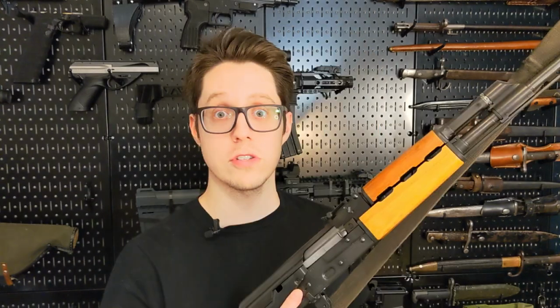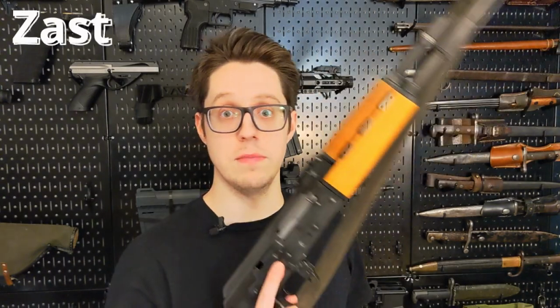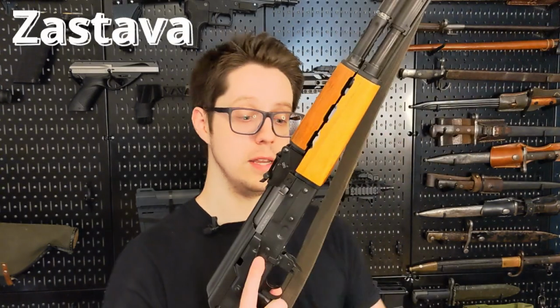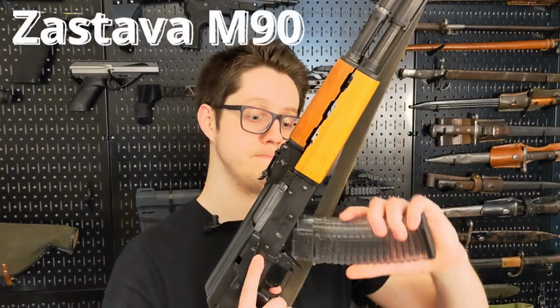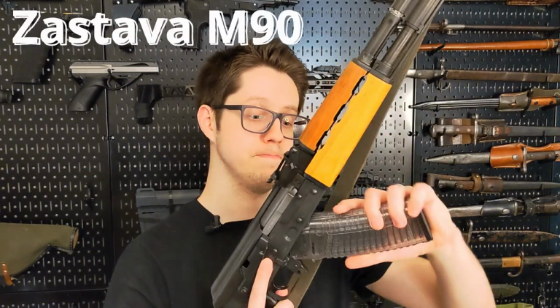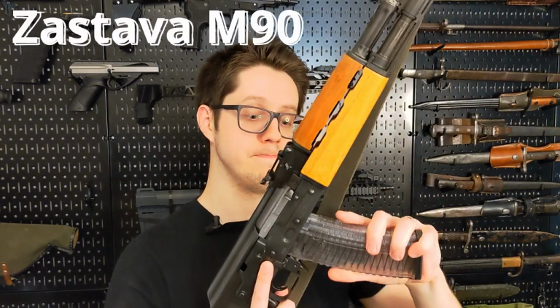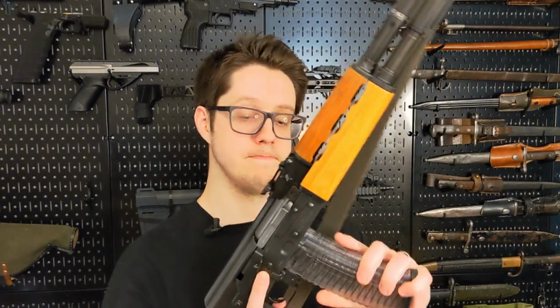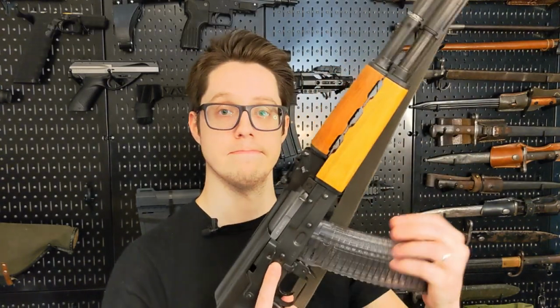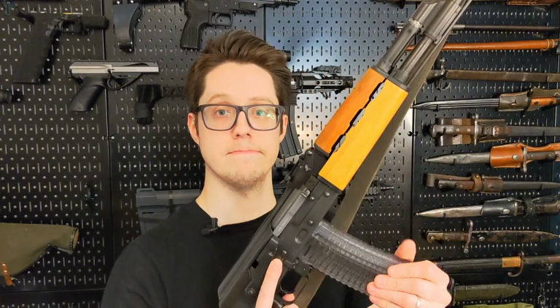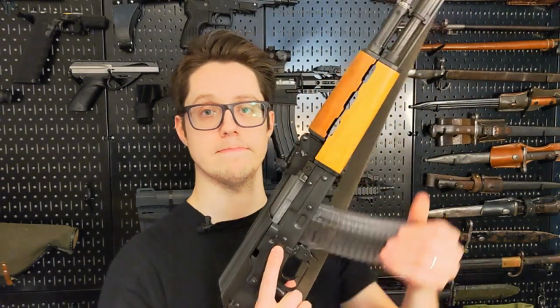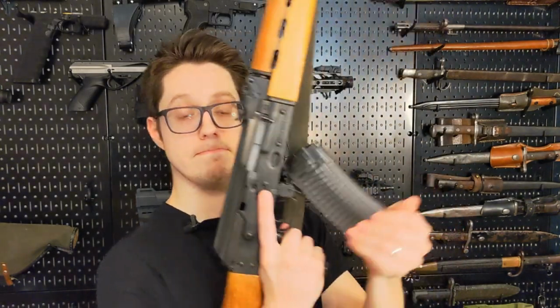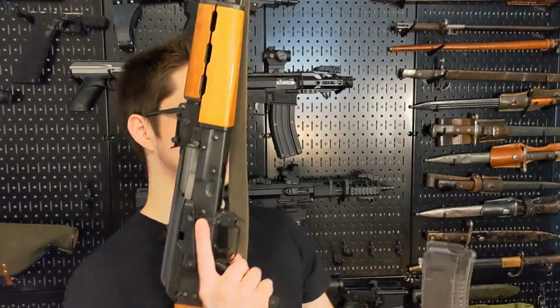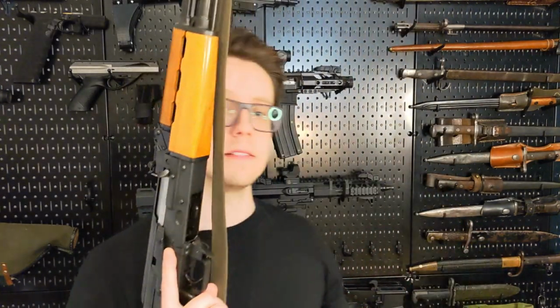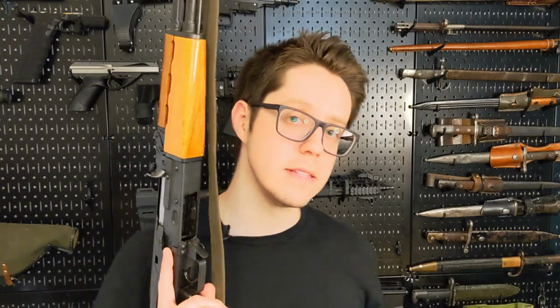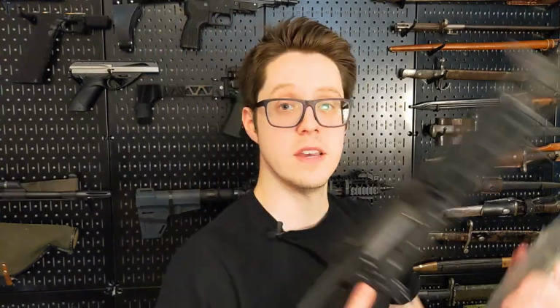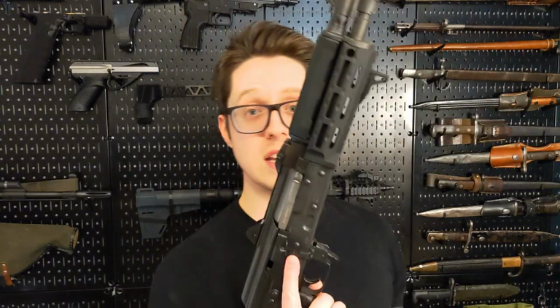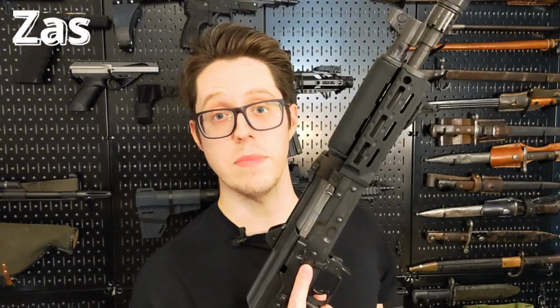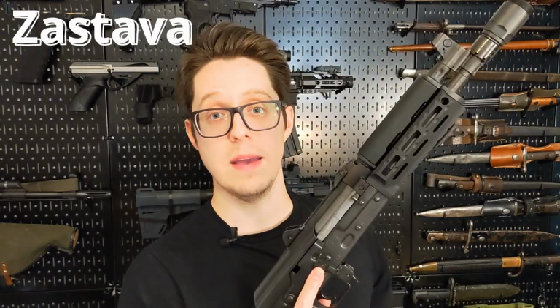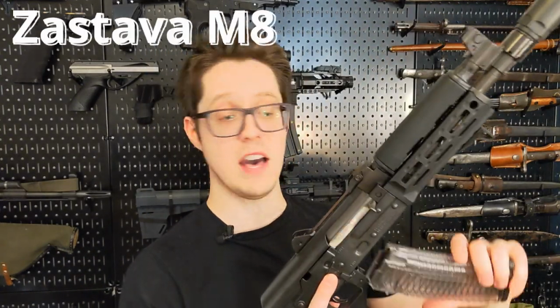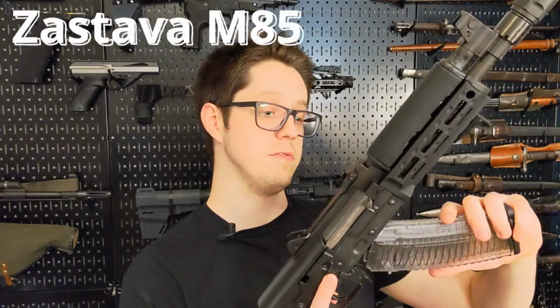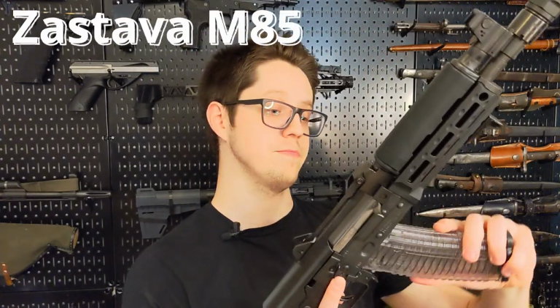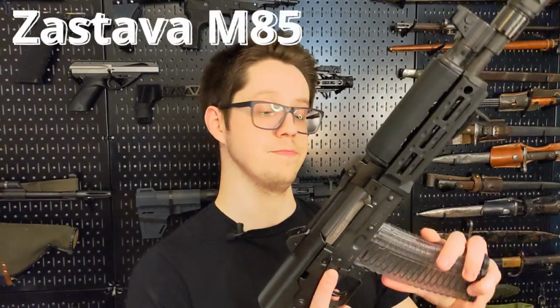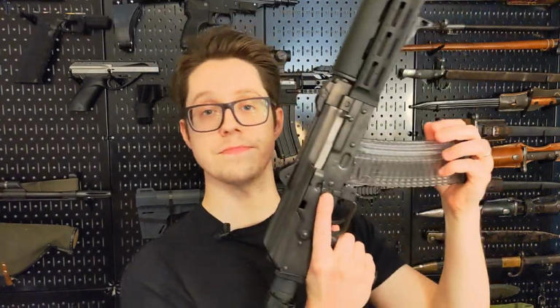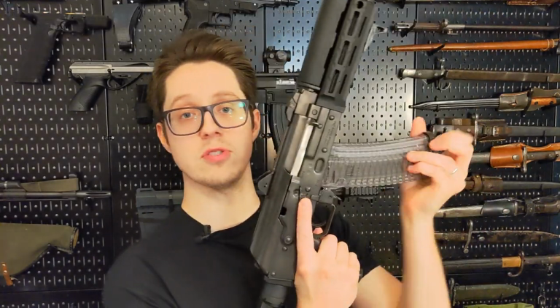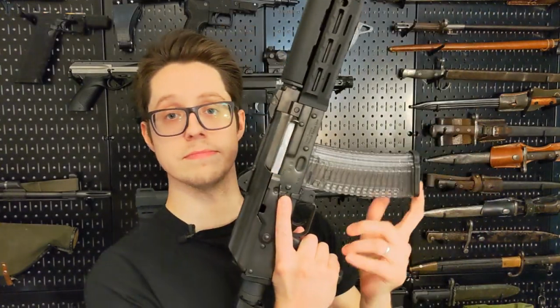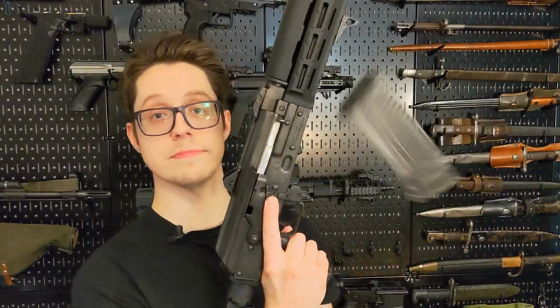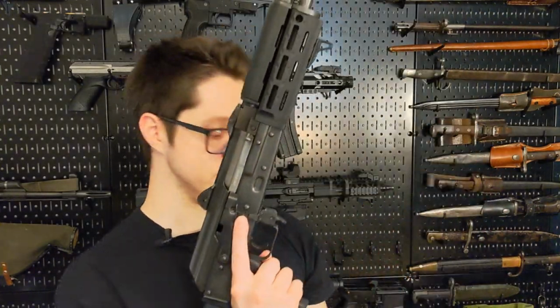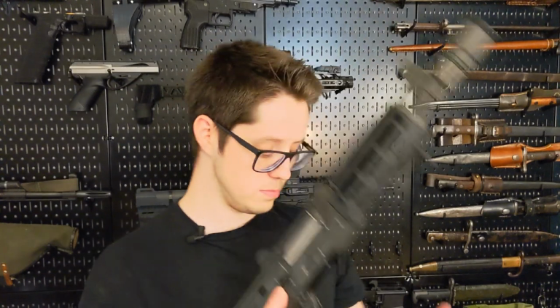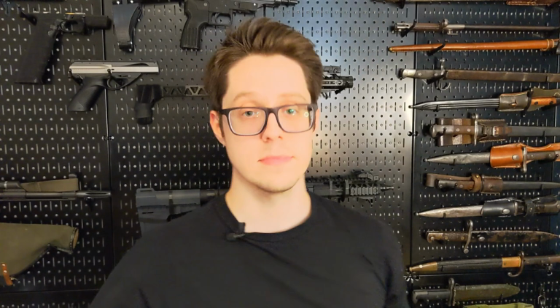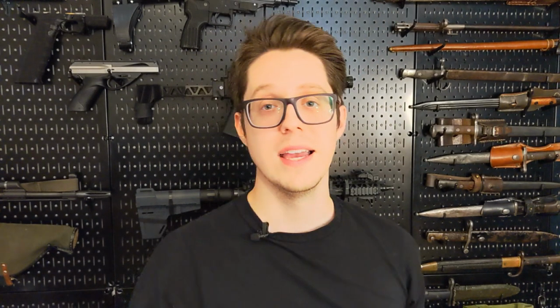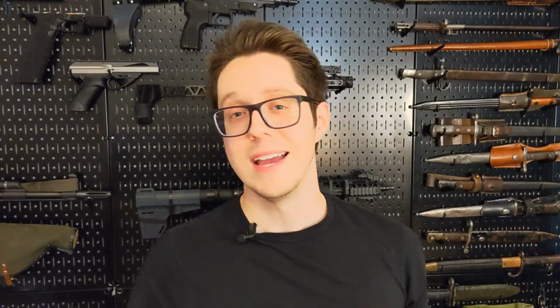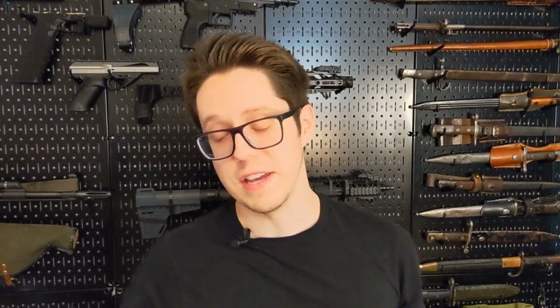First off, M90. It doesn't fit. Next up, M85. Same story — it doesn't fit.